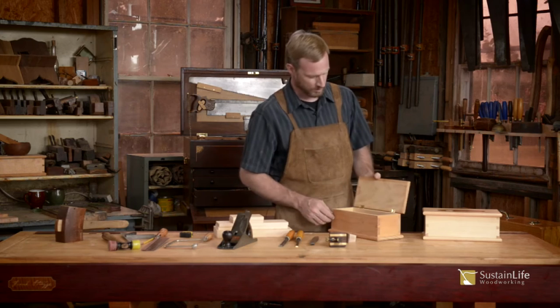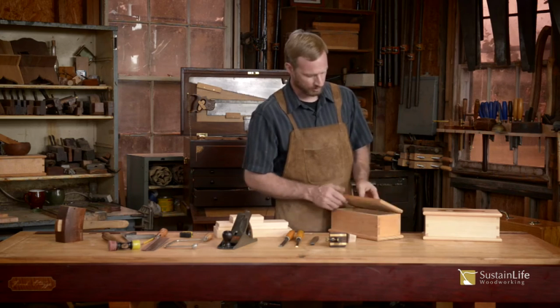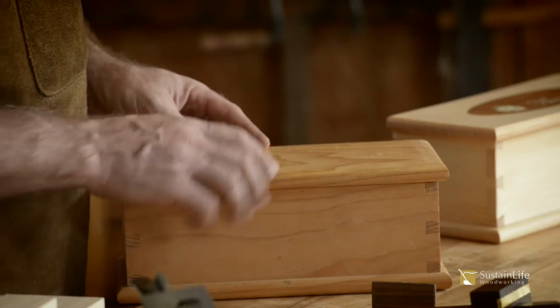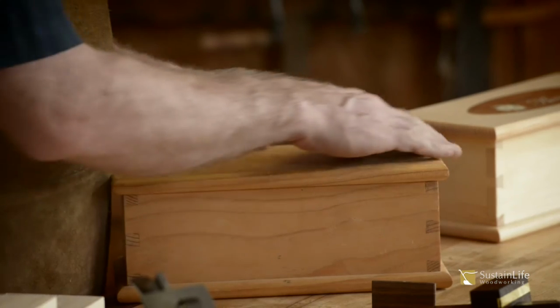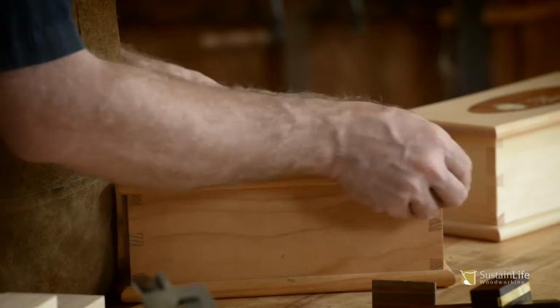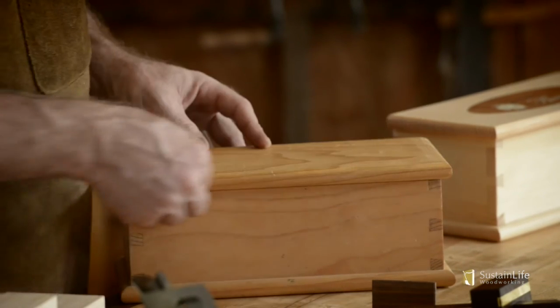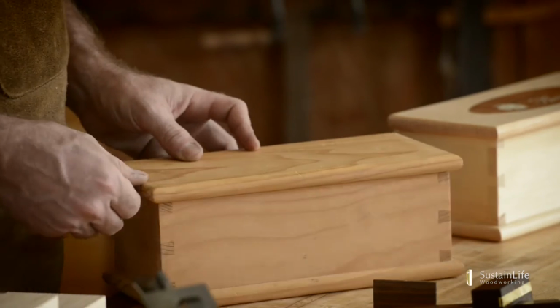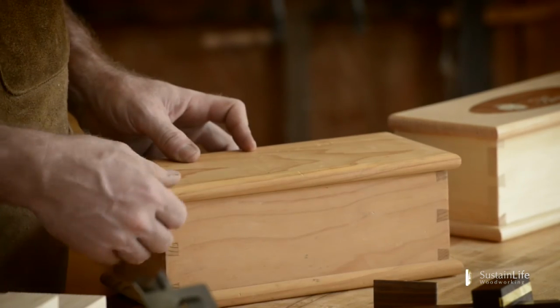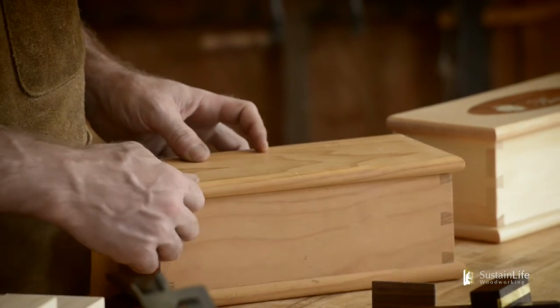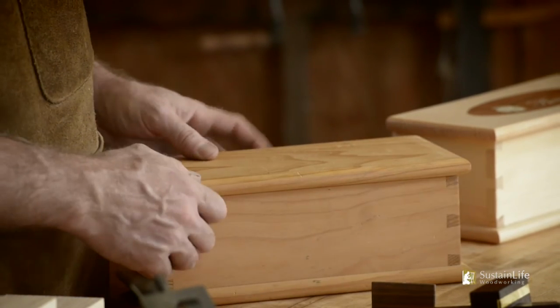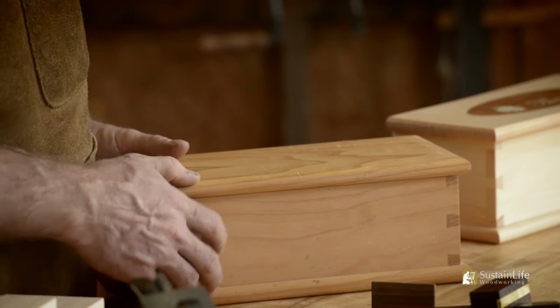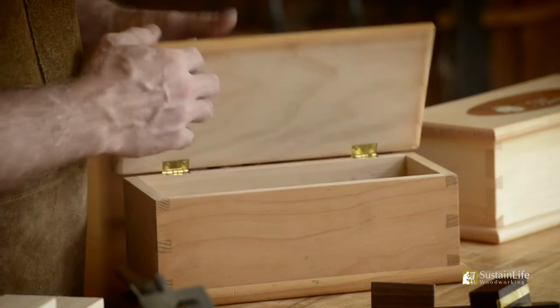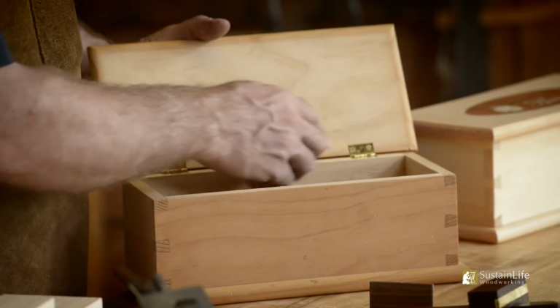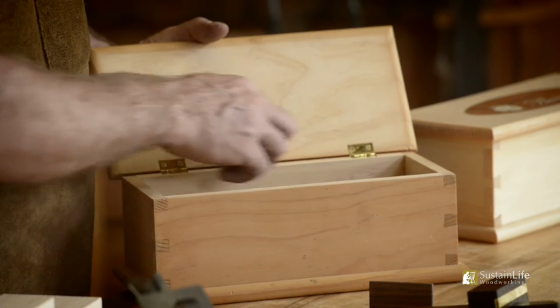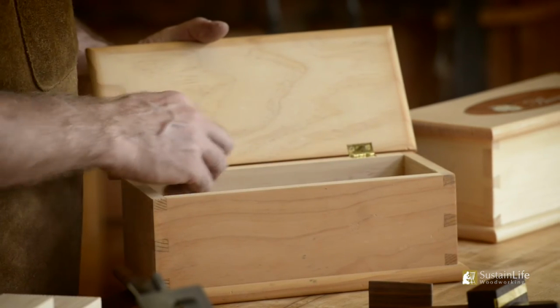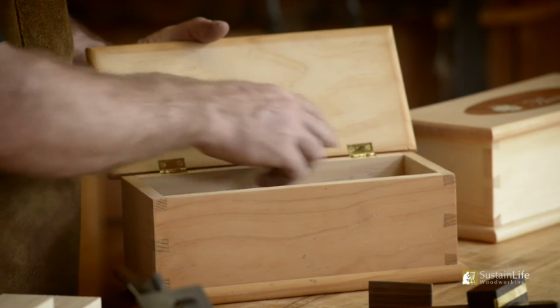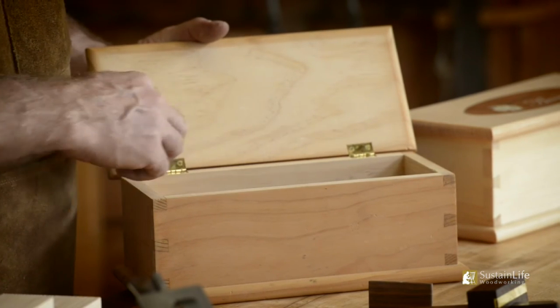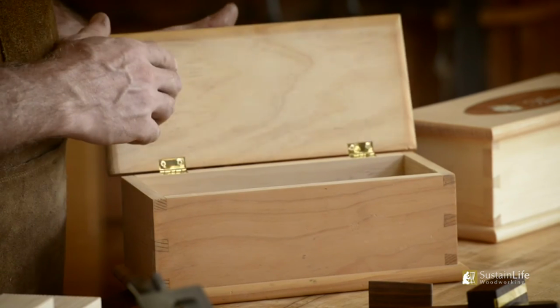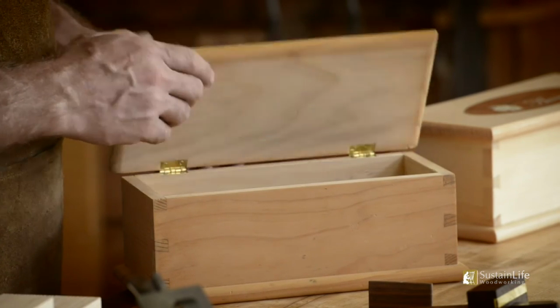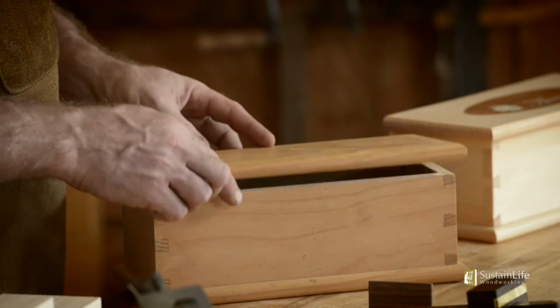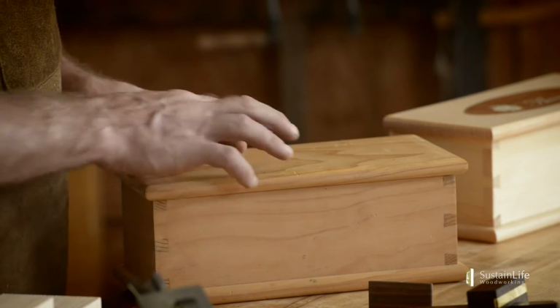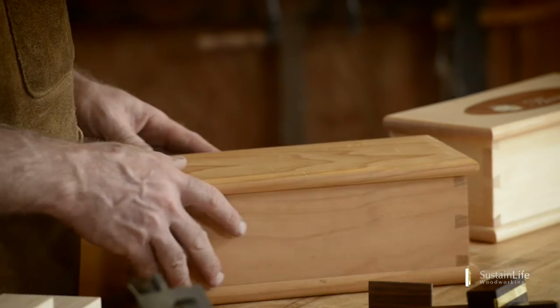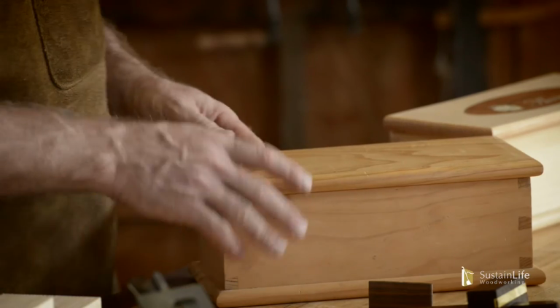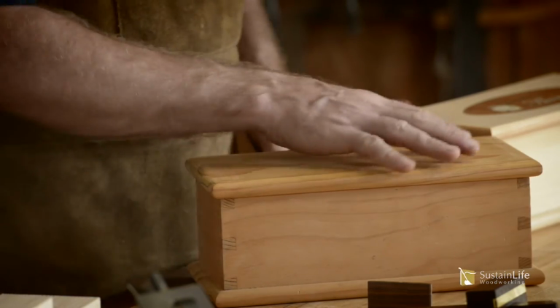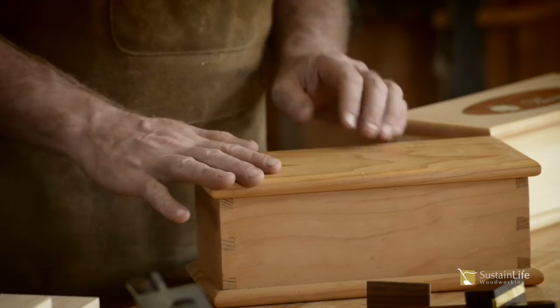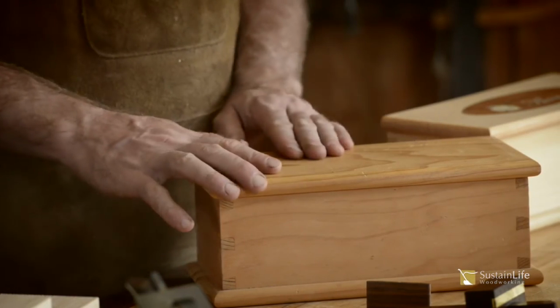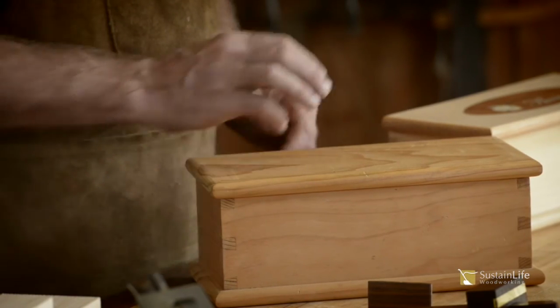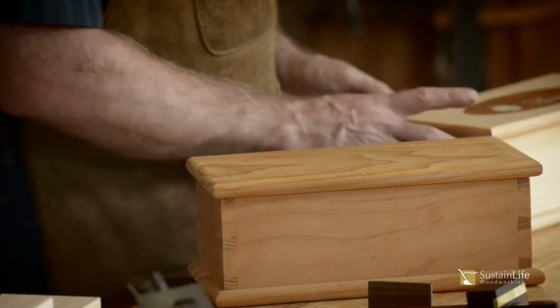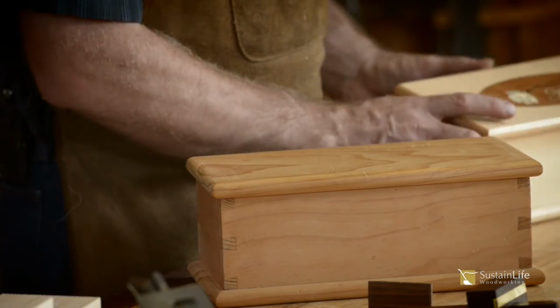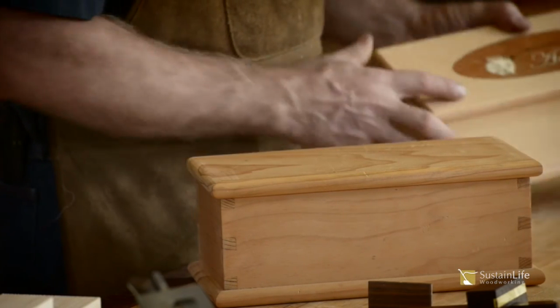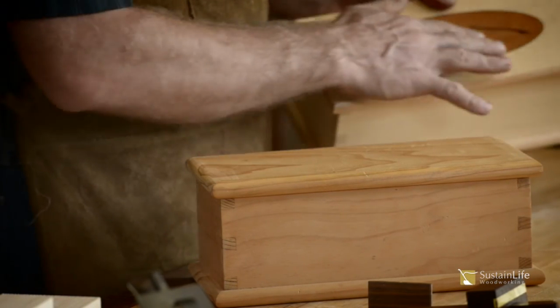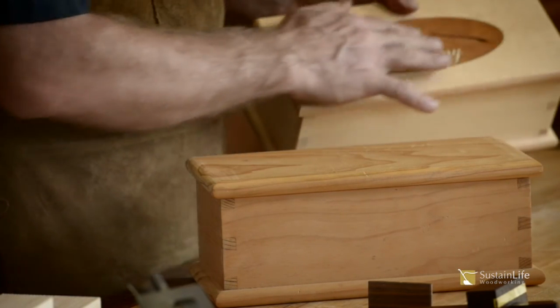We'll actually shape the bullnose edge with a hand plane. We'll set the hinges with a chisel by hand, and we'll complete the box. There are variations you can do on the box, such as inlay on the top.